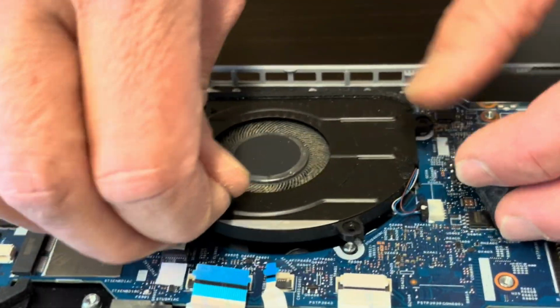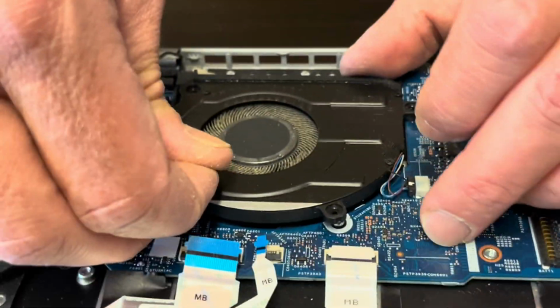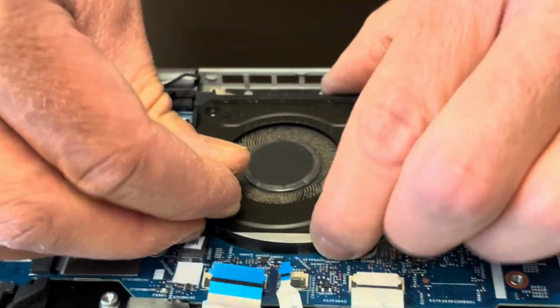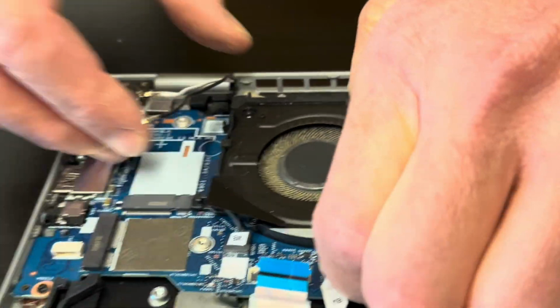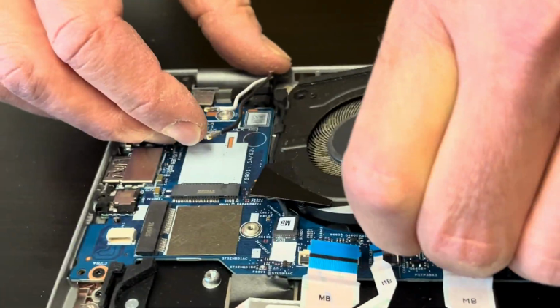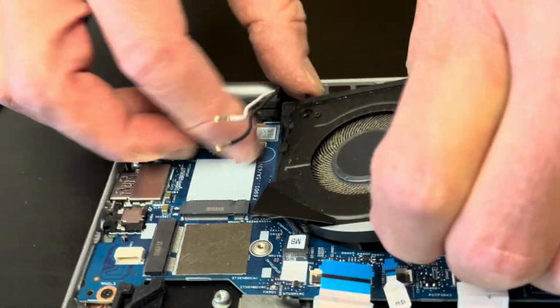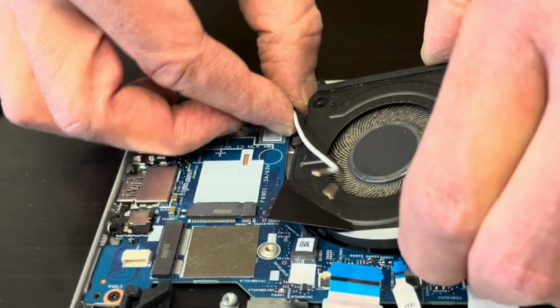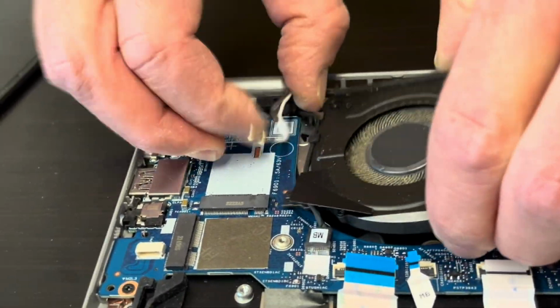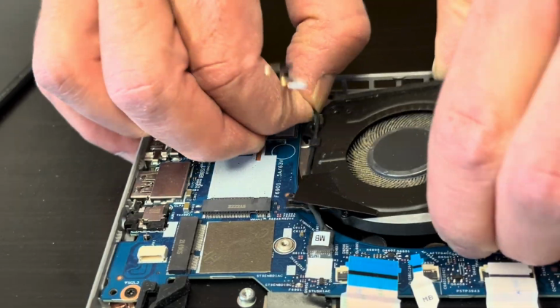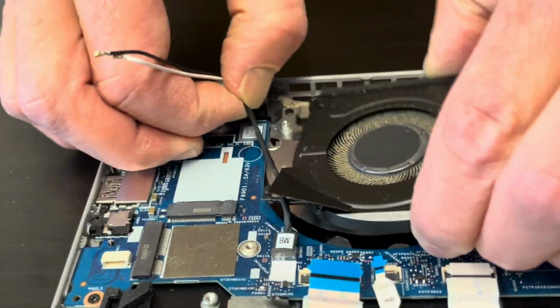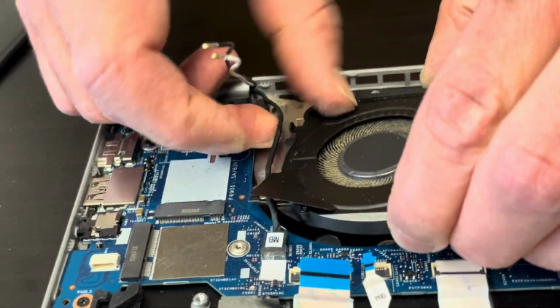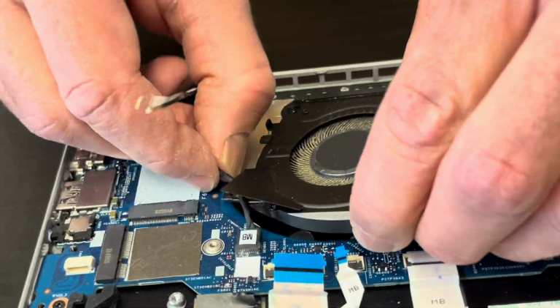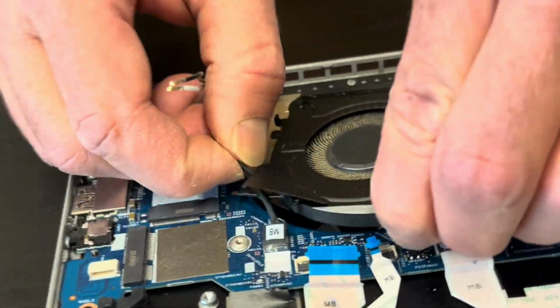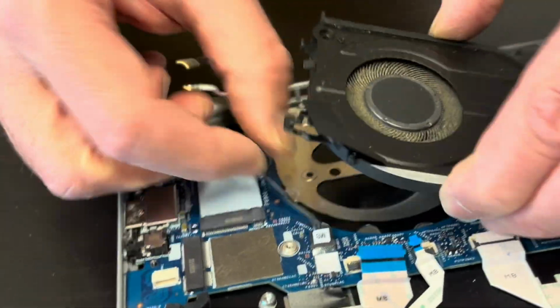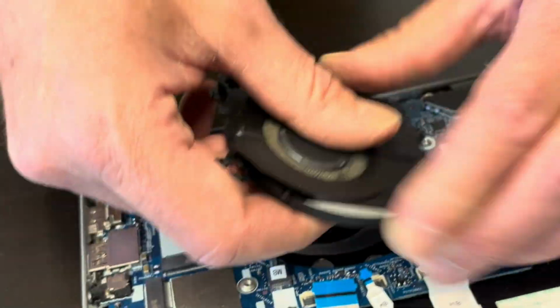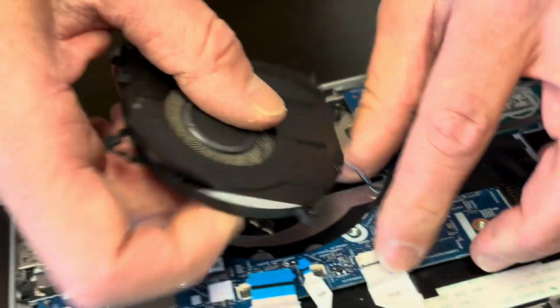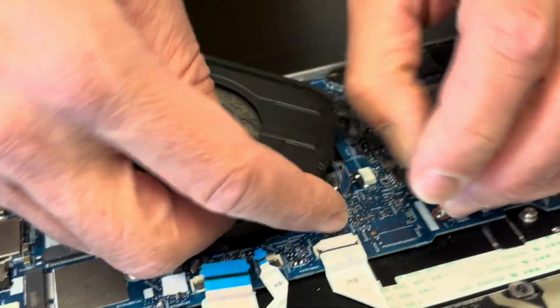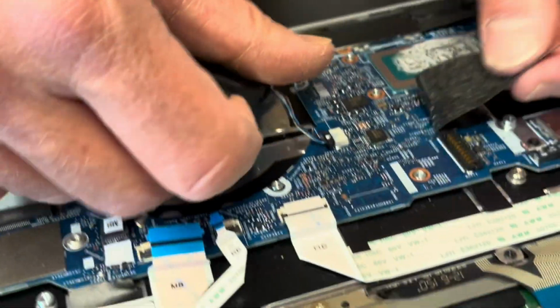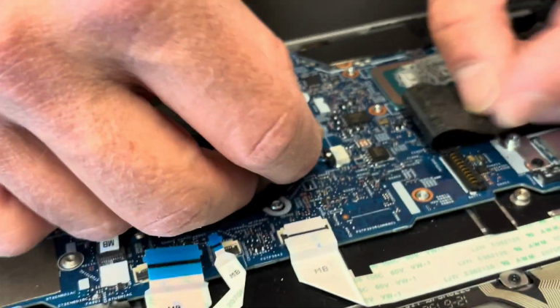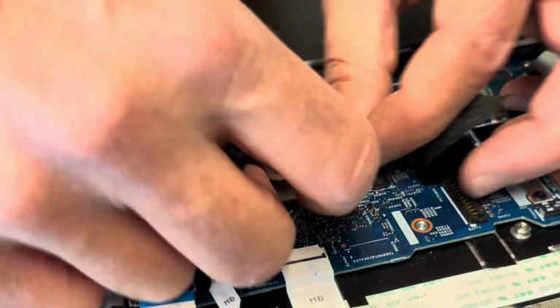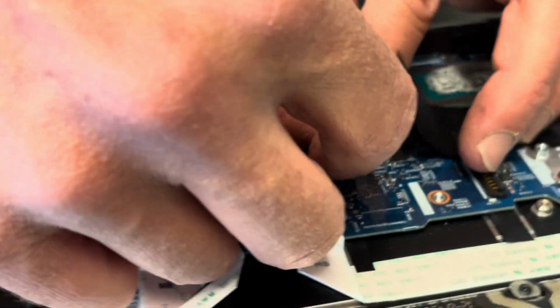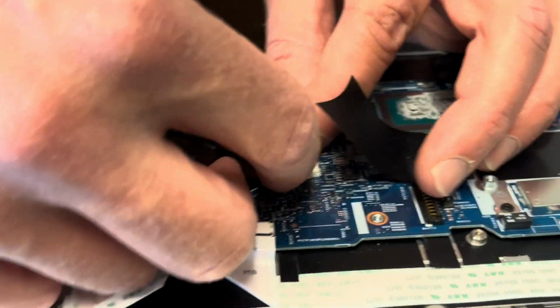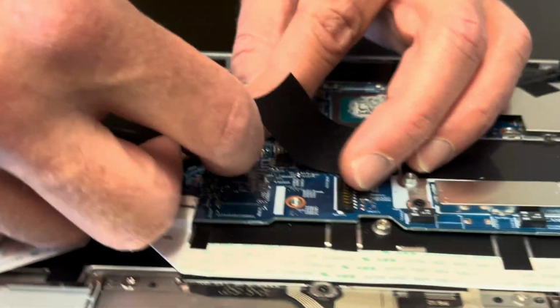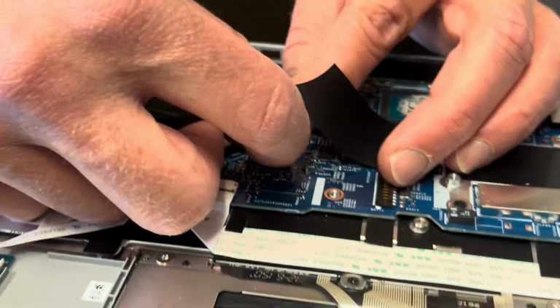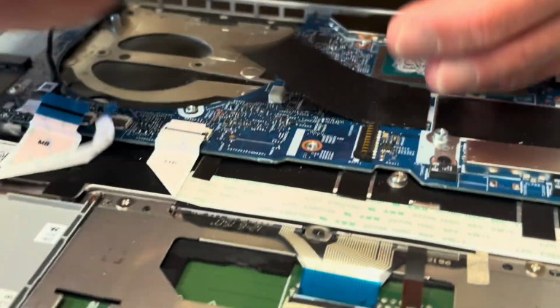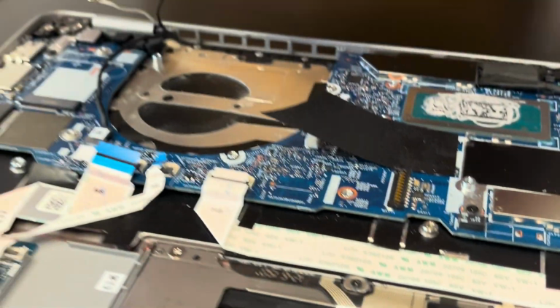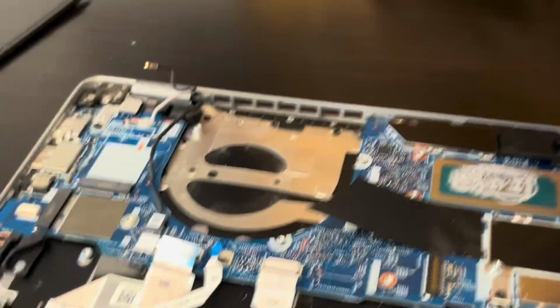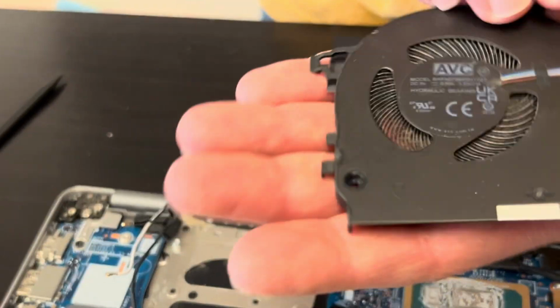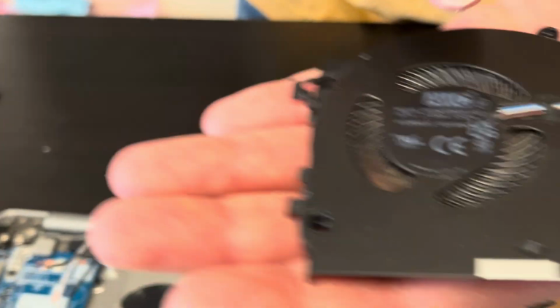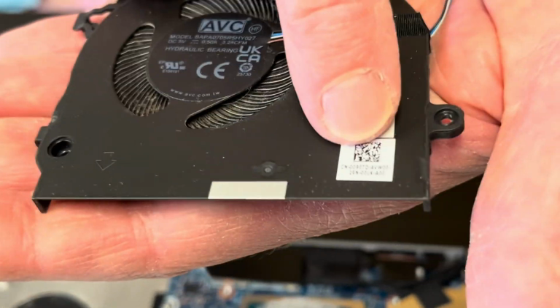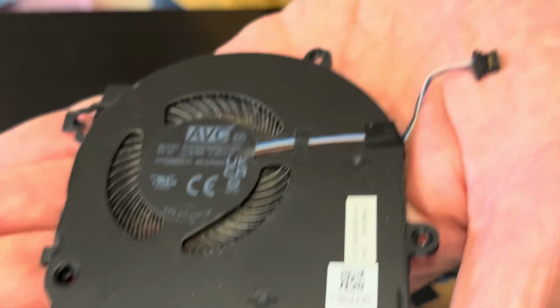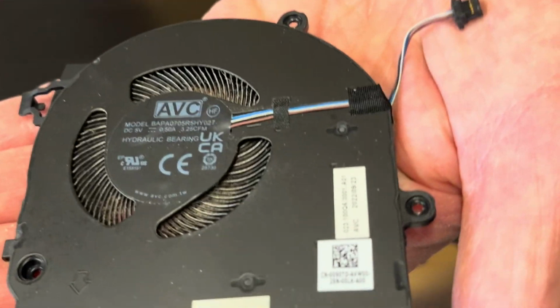Now let's take out the fan. All right, here we have the part number.